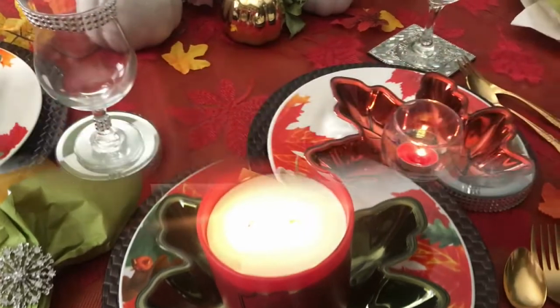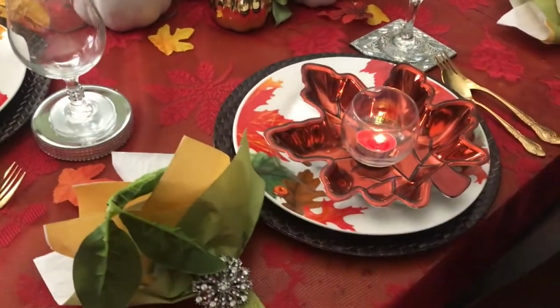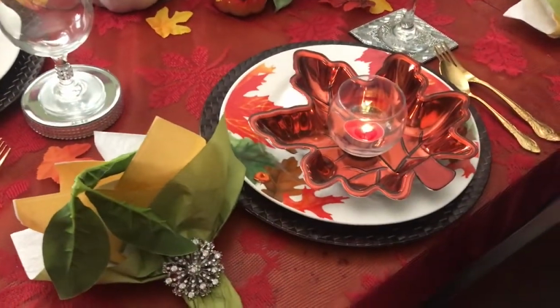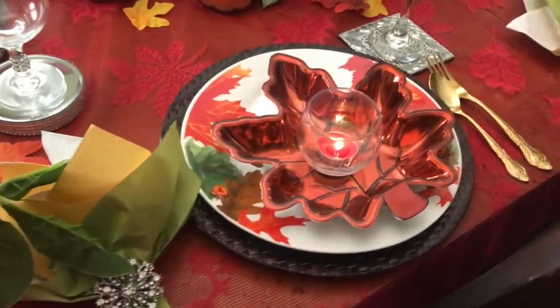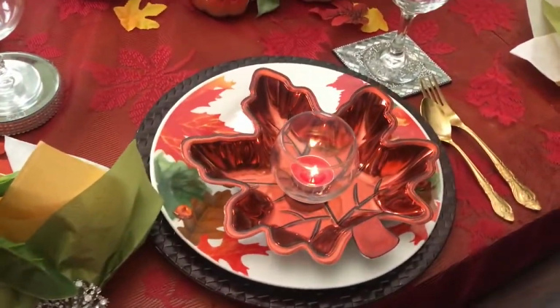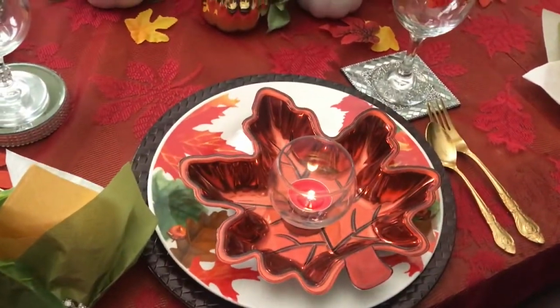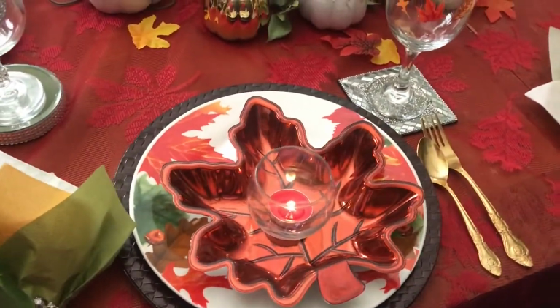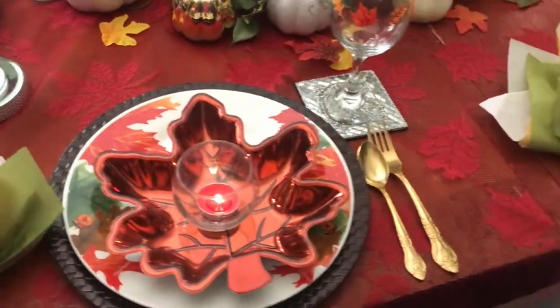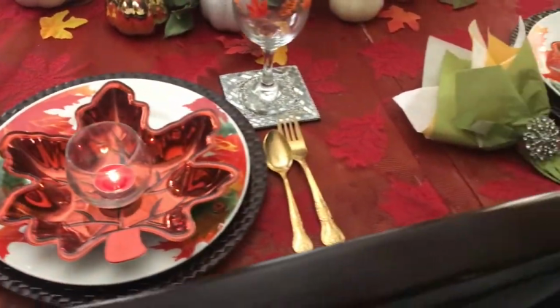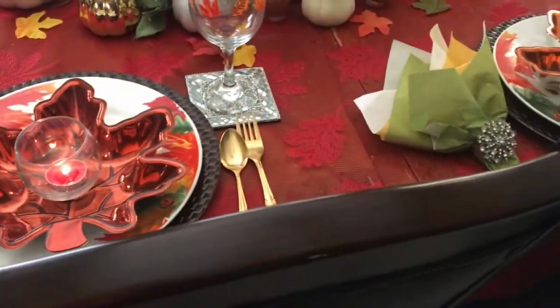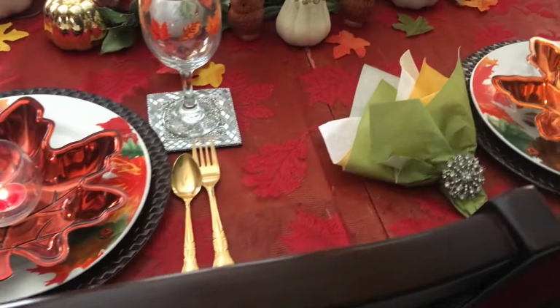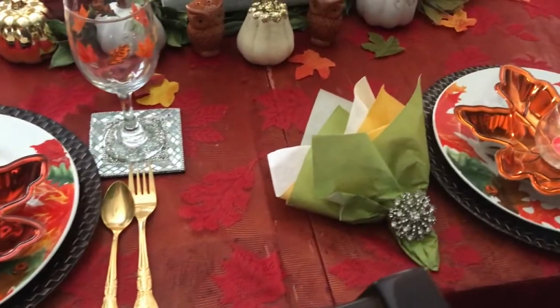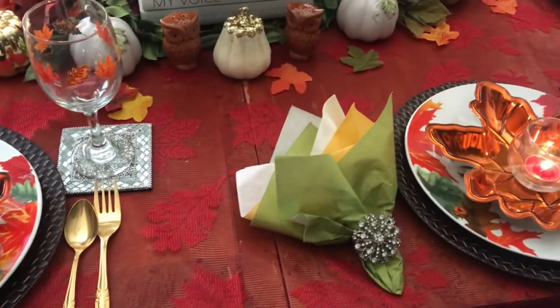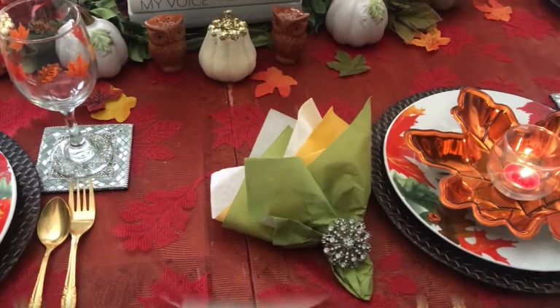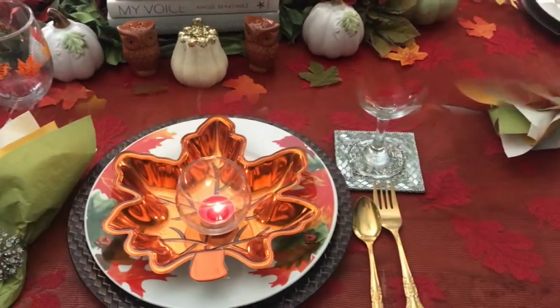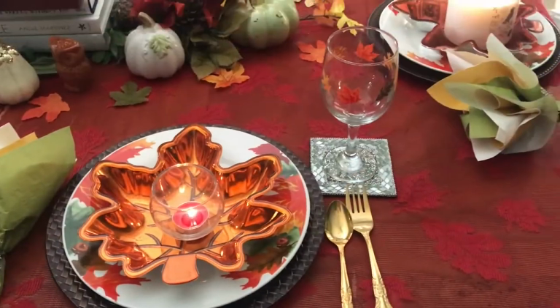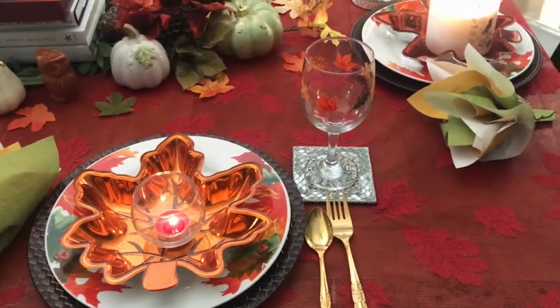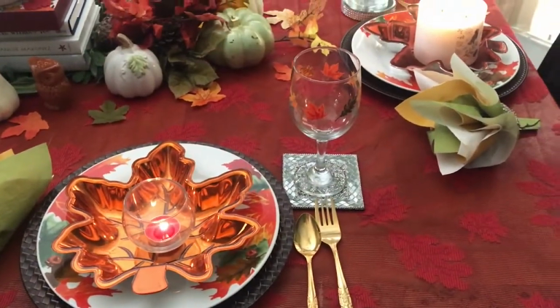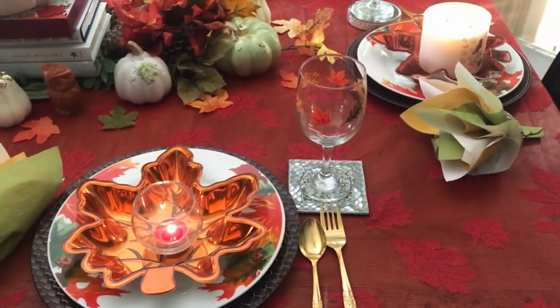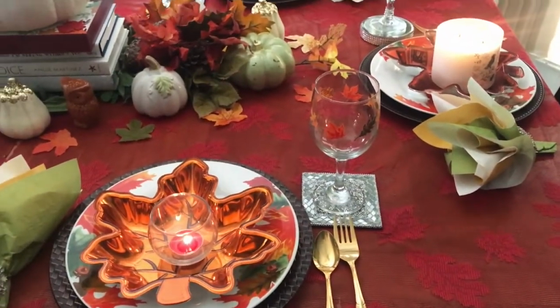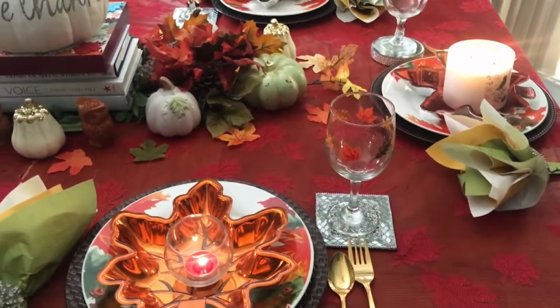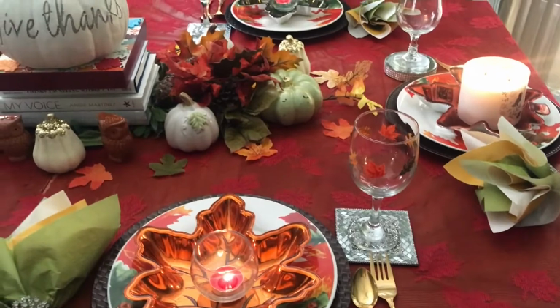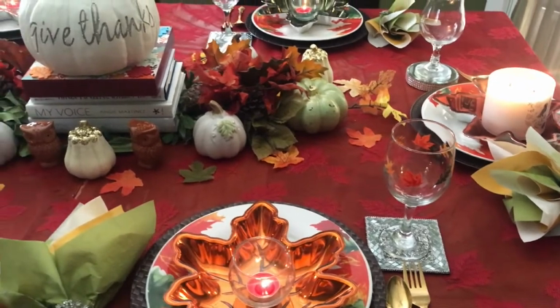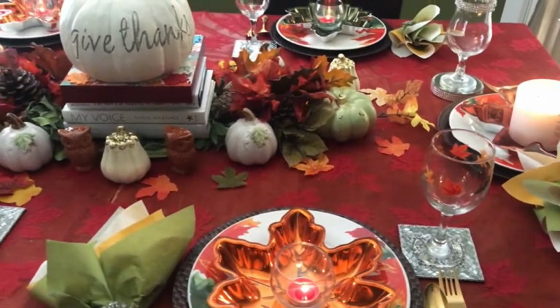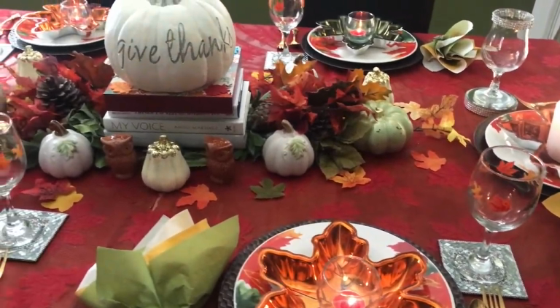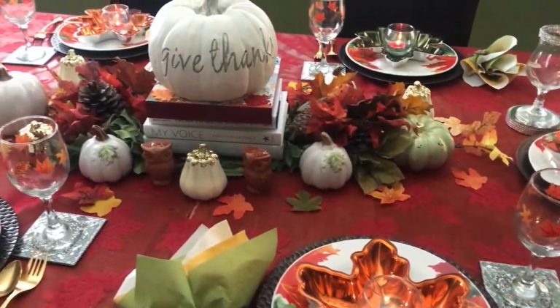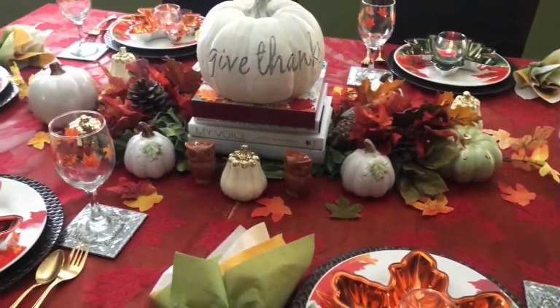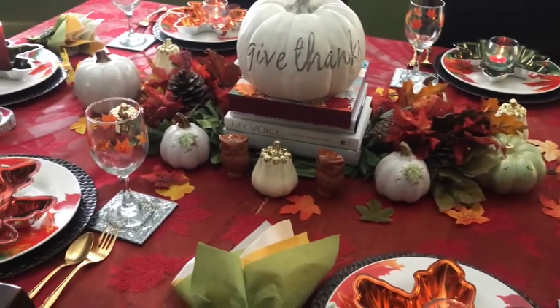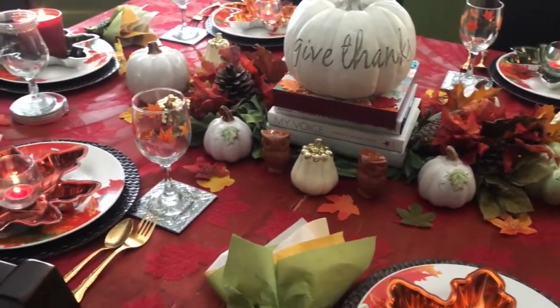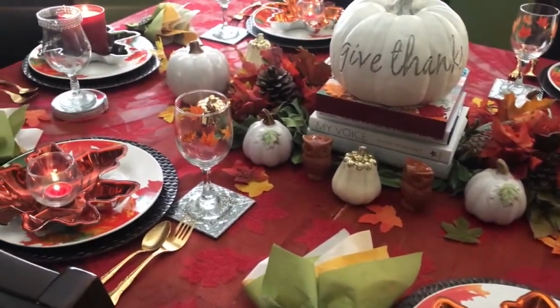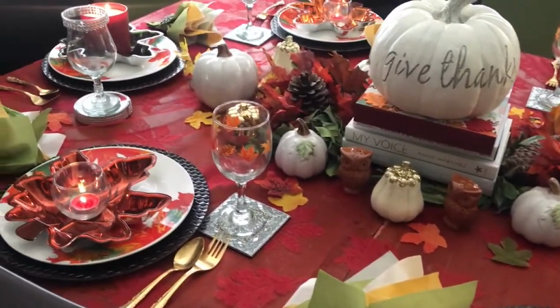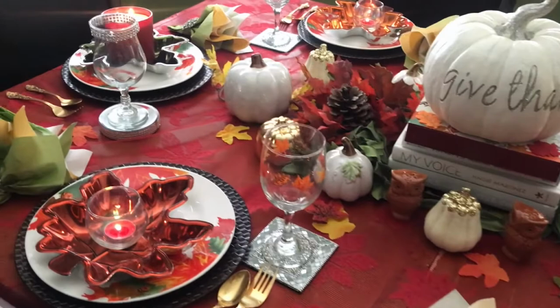Okay everybody, I hope you like this tablescape. This completes the collaboration challenge. I would like to thank the hostesses for coming up with this challenge — this was really nice, thank you so much ladies.